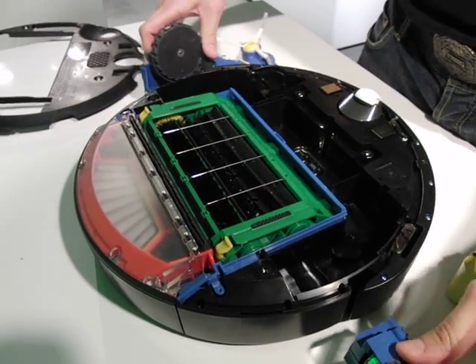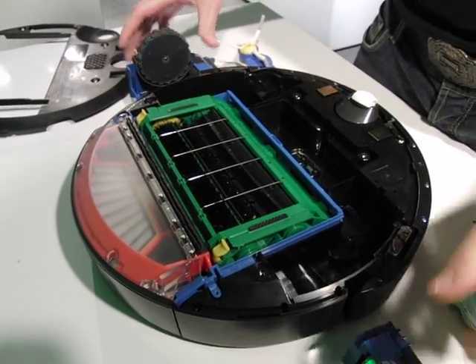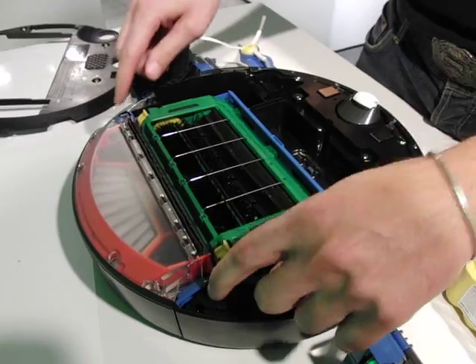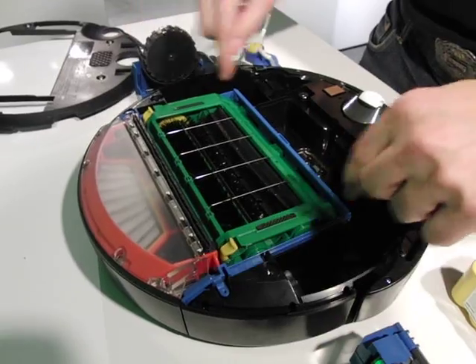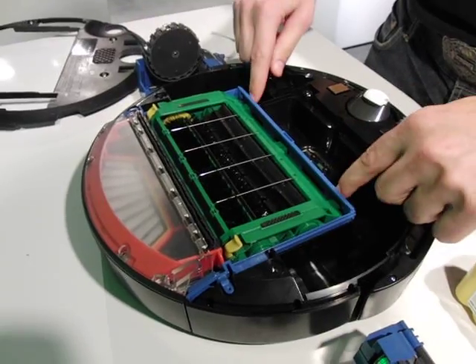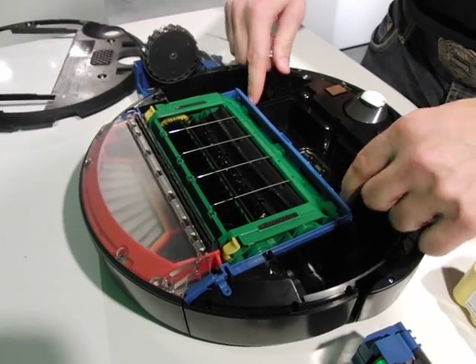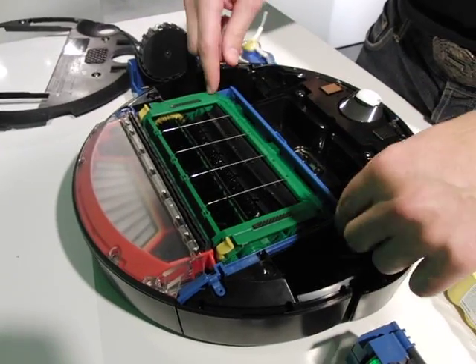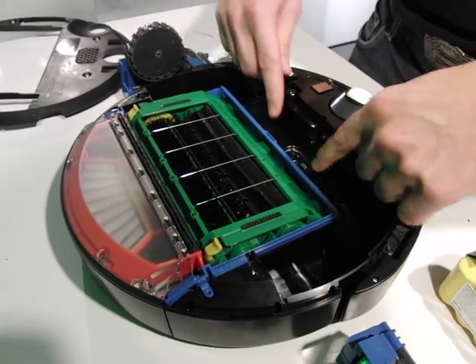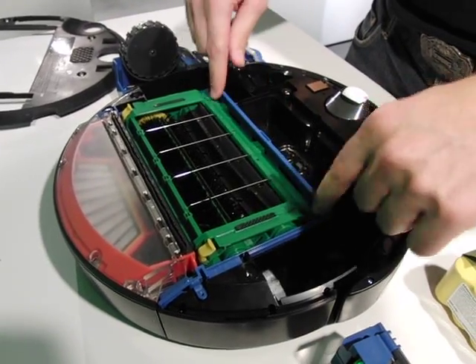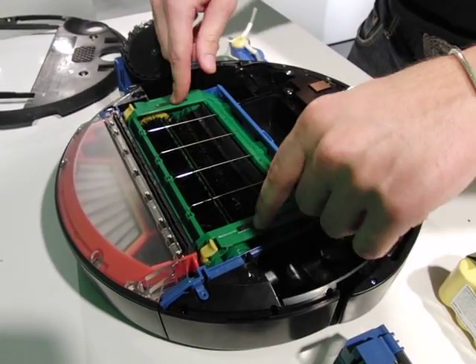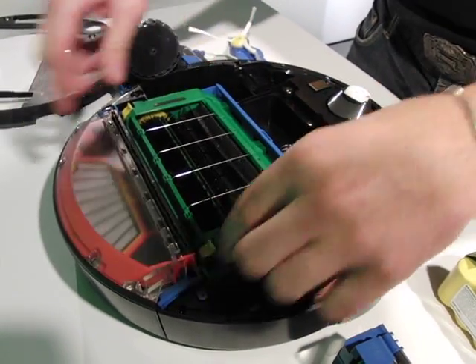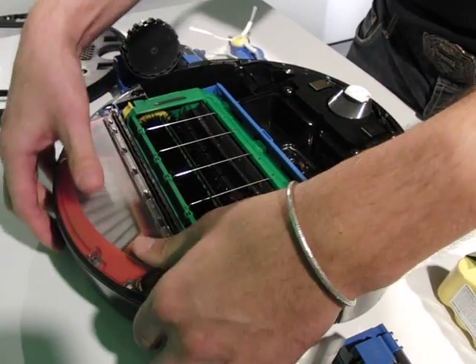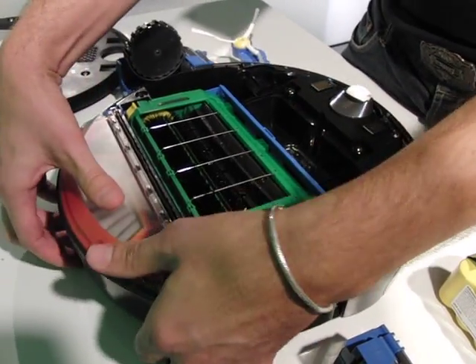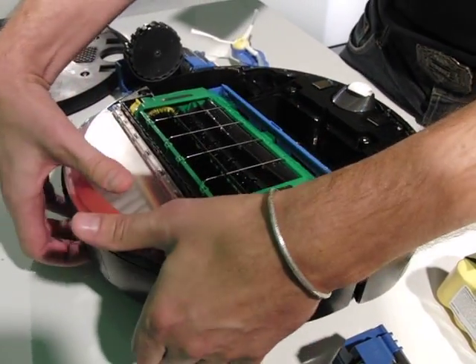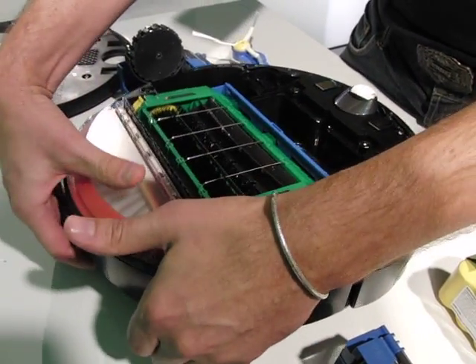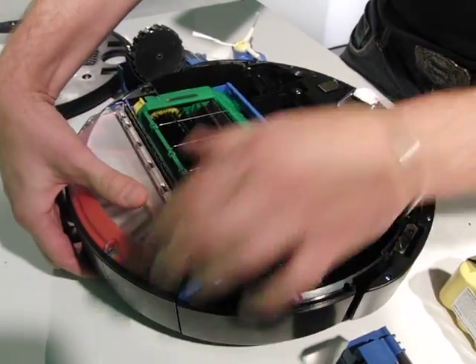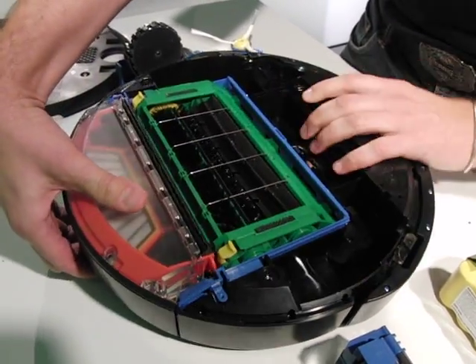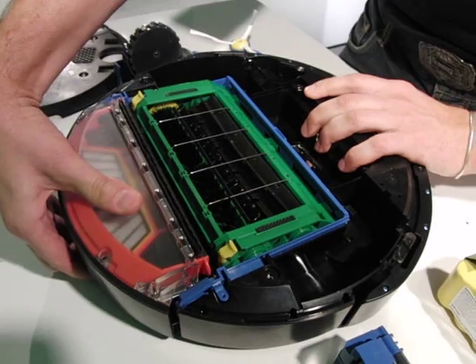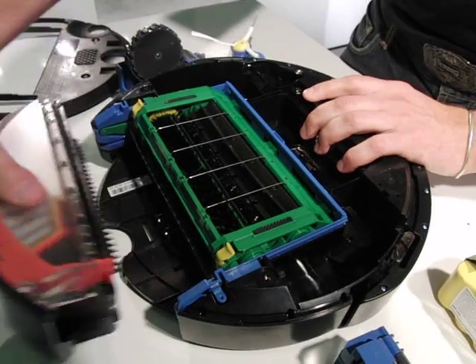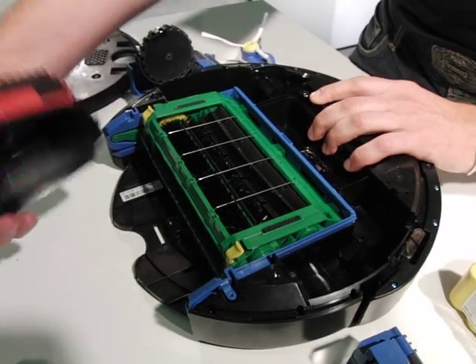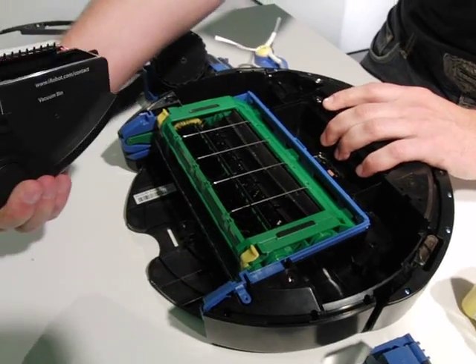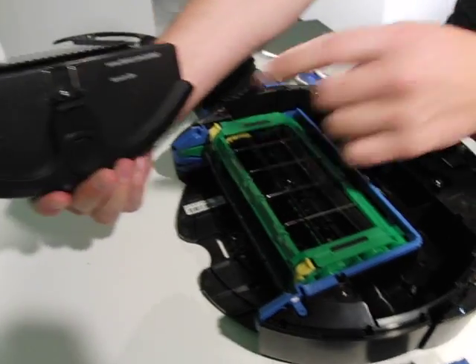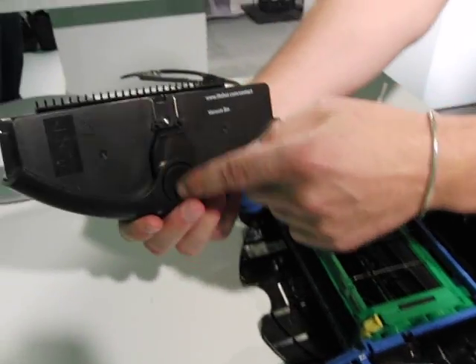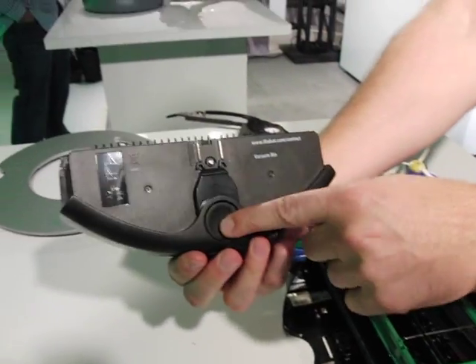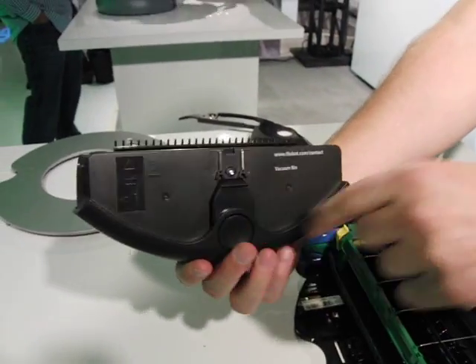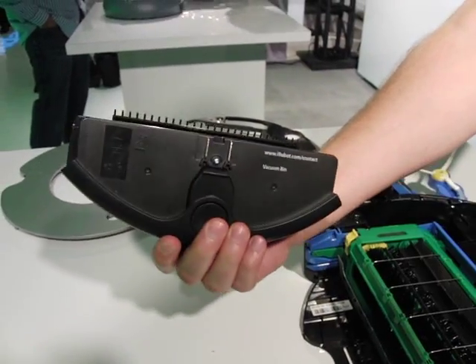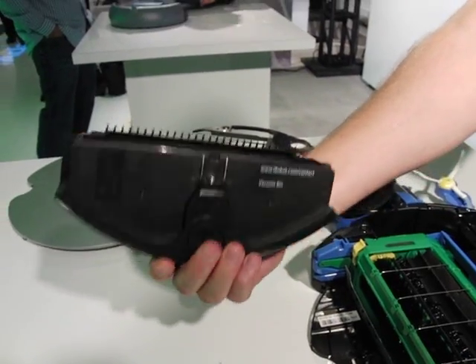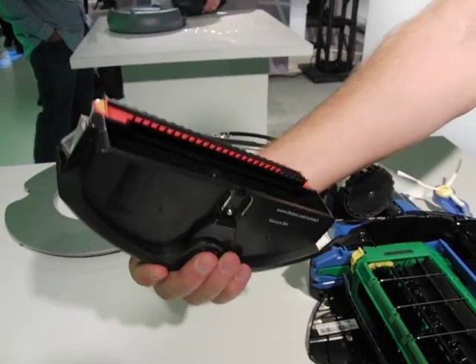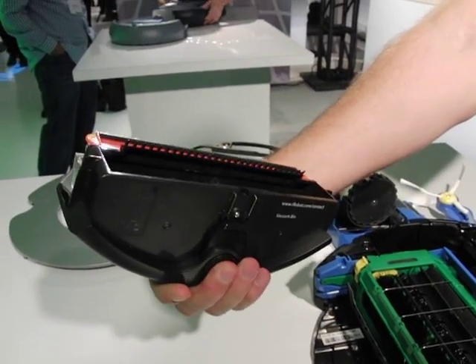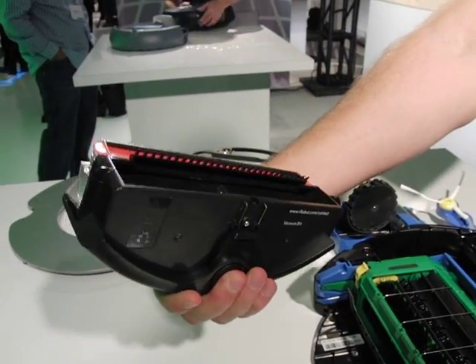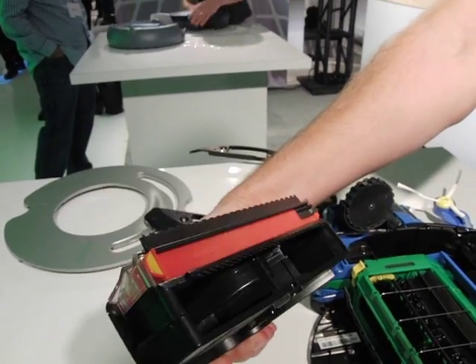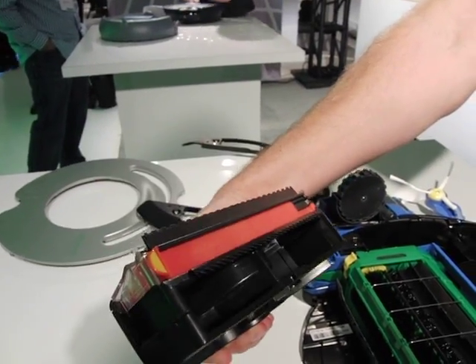We have four screws in our cleaning head here. This is an easy-remove bin that just has one button release. That's for easy cleaning once it gets dirty.